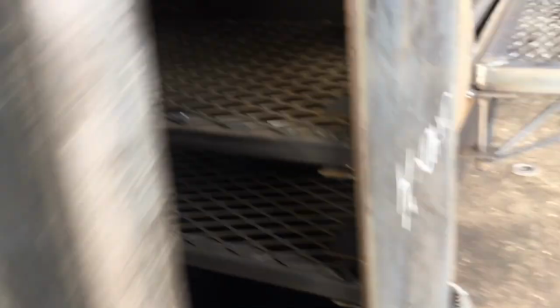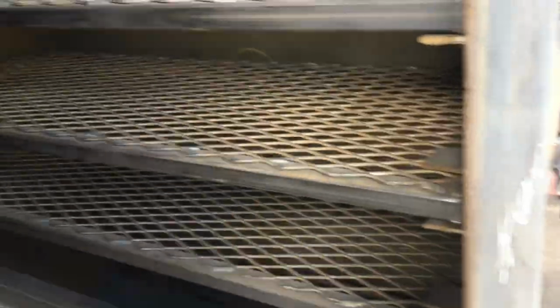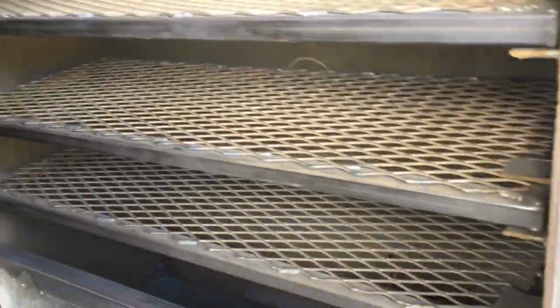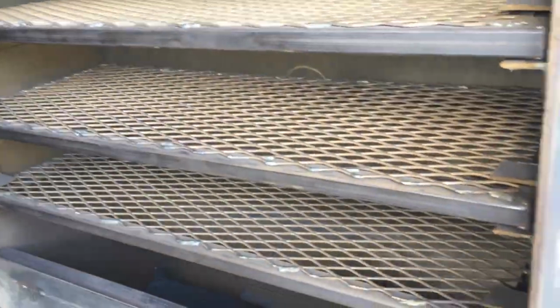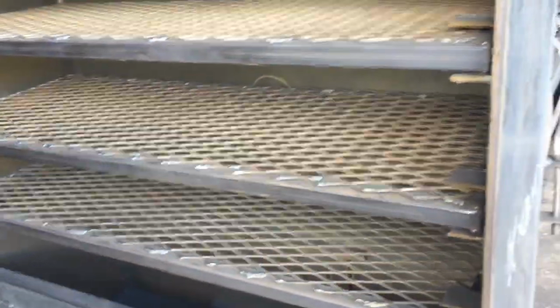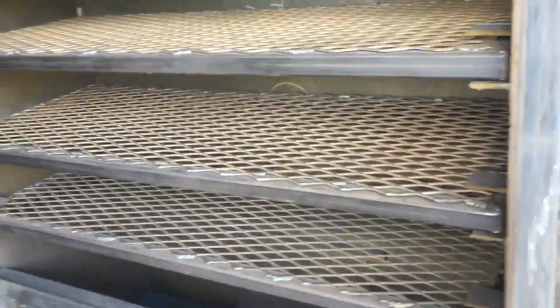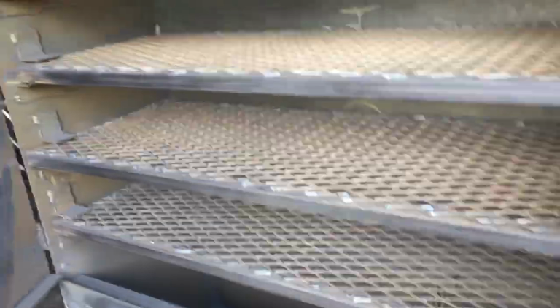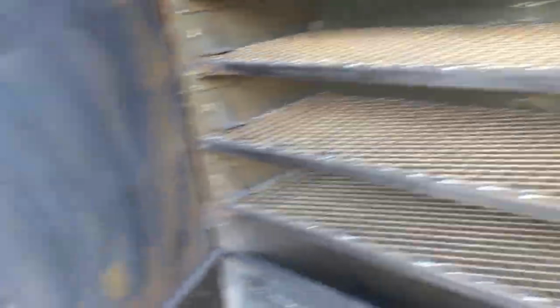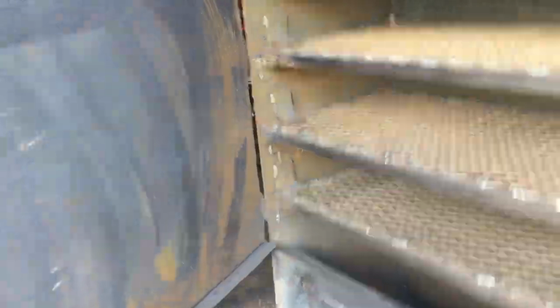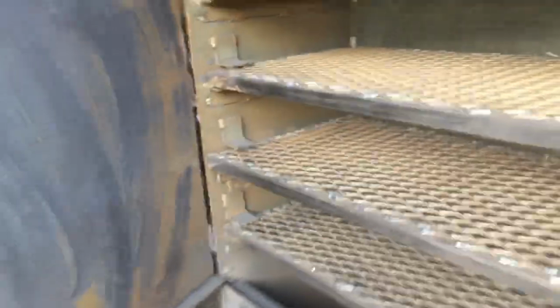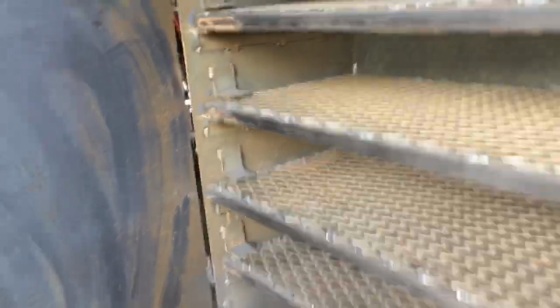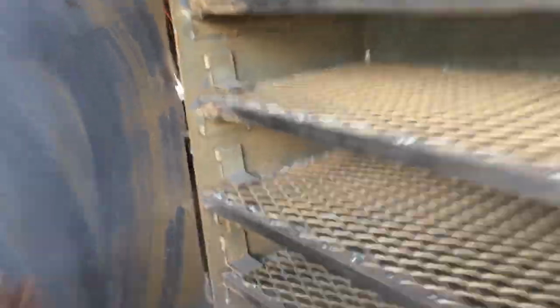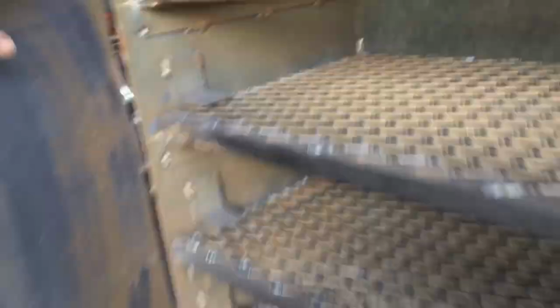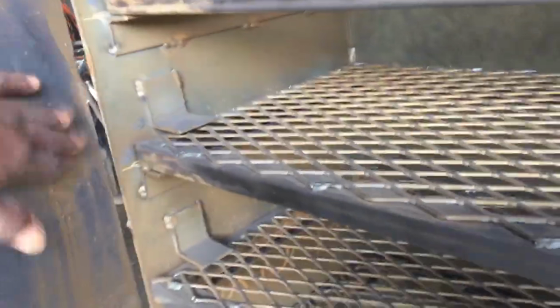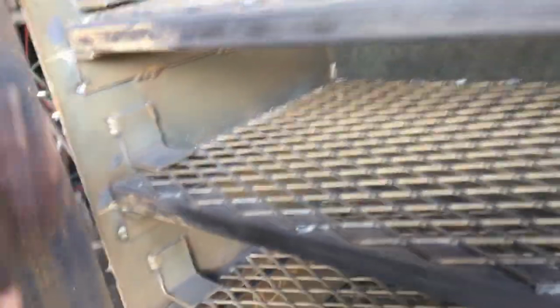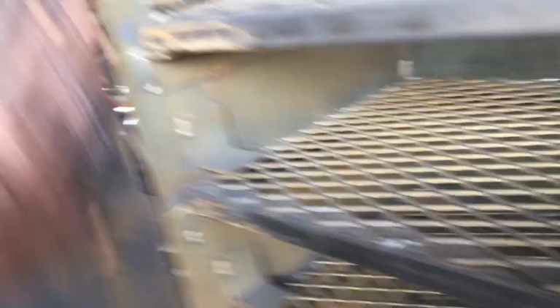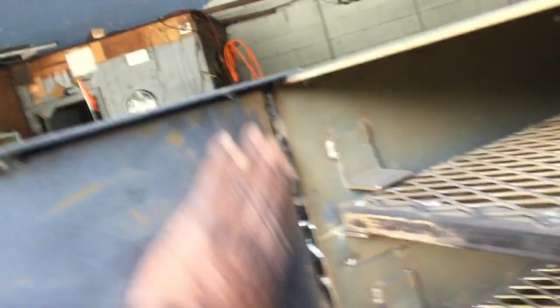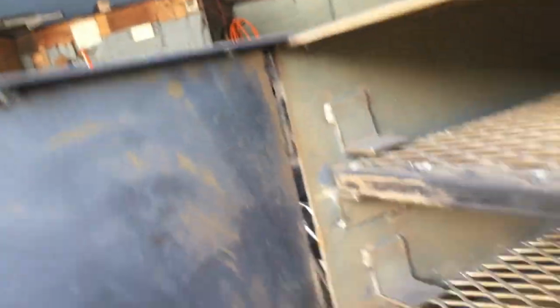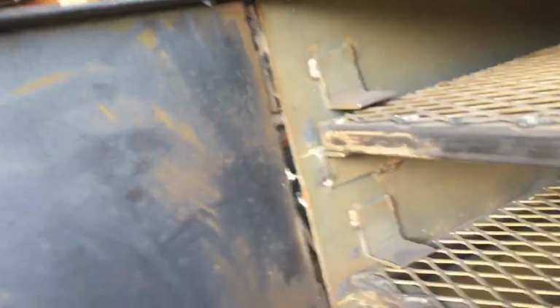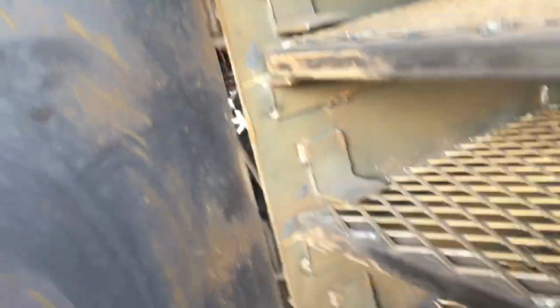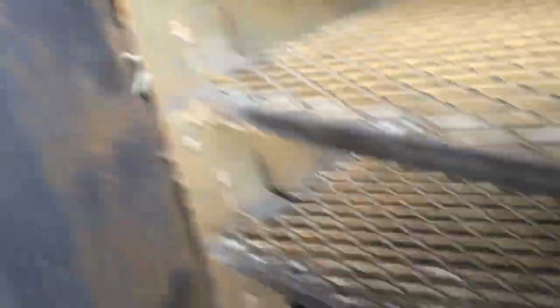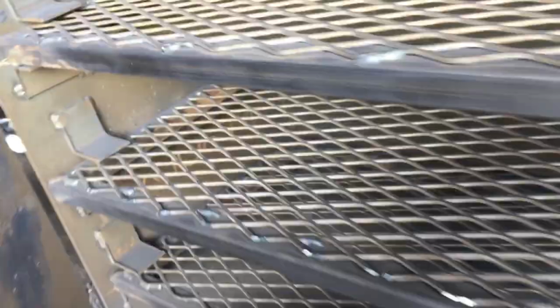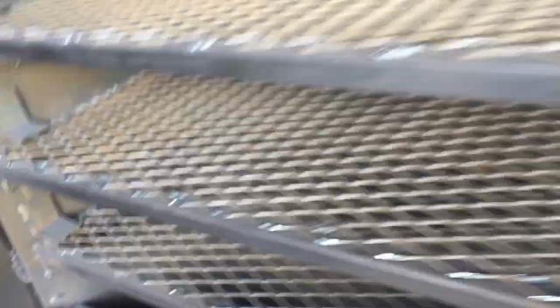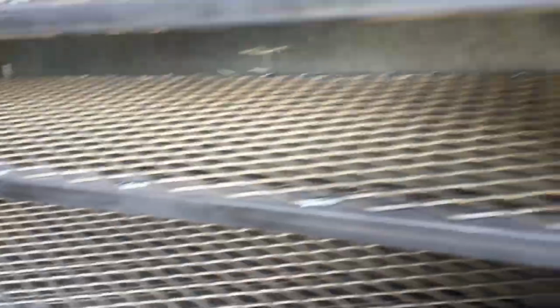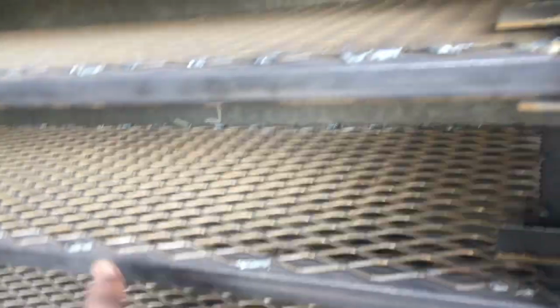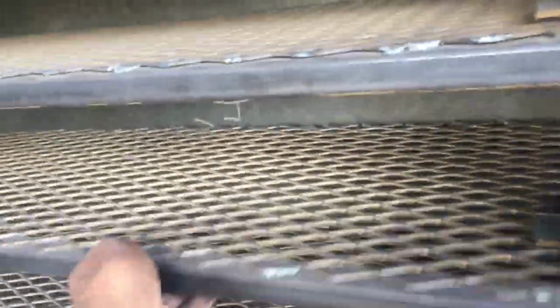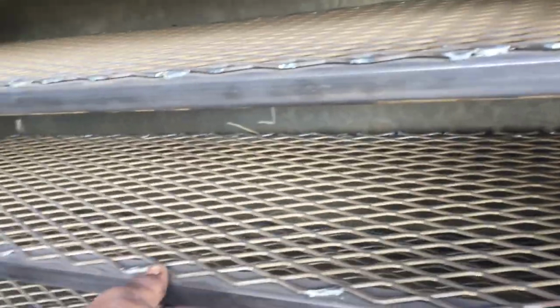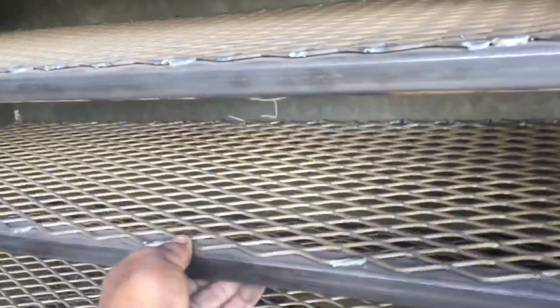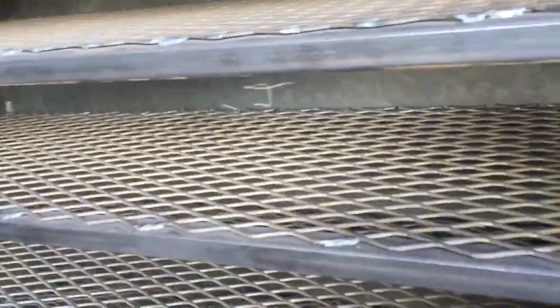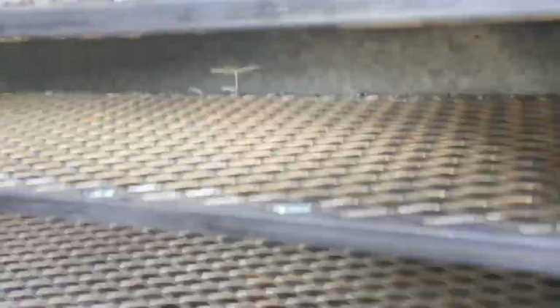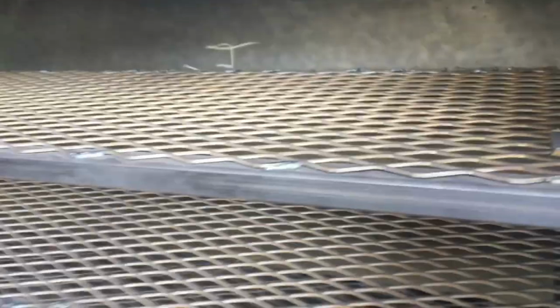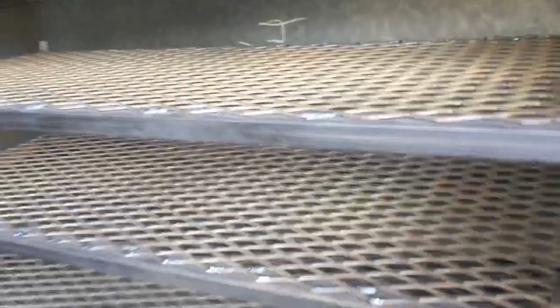In here we have several drawers. It's real dusty right now — you can tell that they've been plasma cutting. These four drawers are real dusty right now, but they'll slide out.